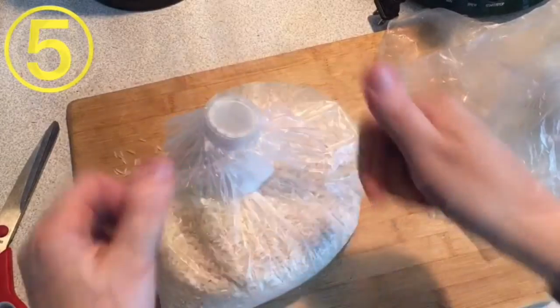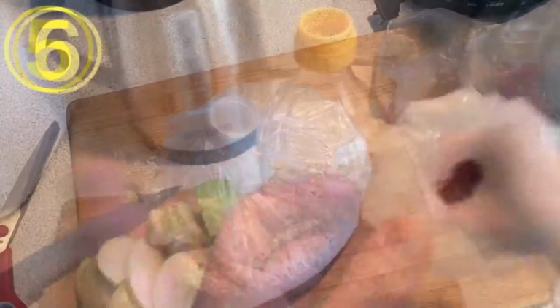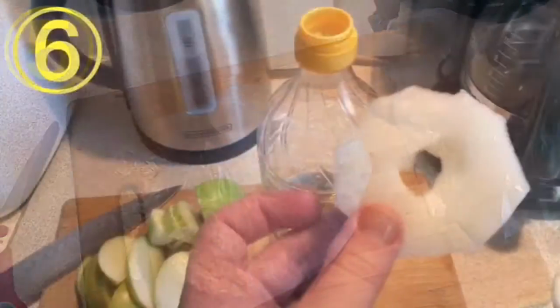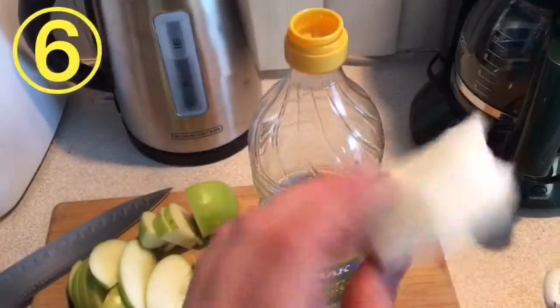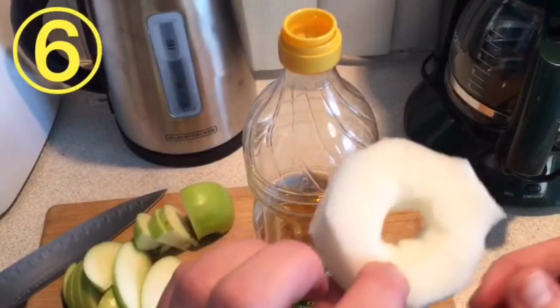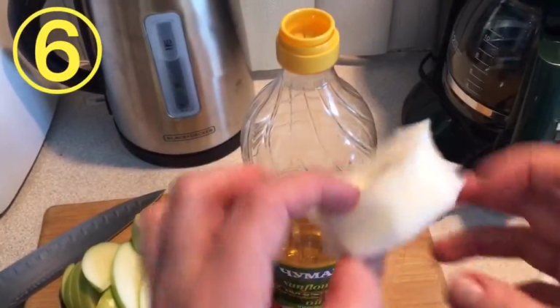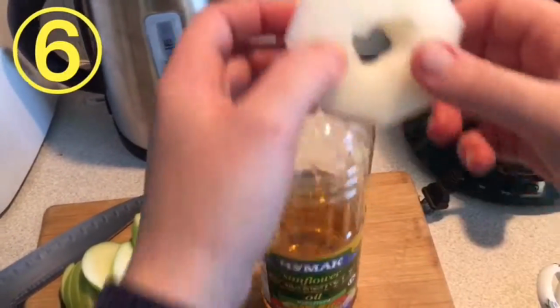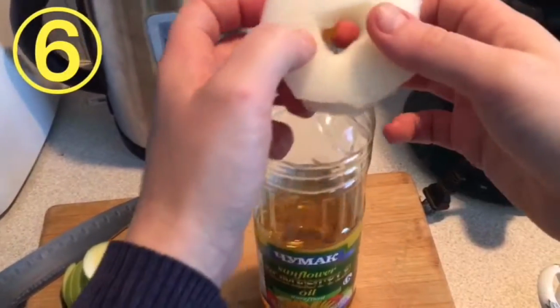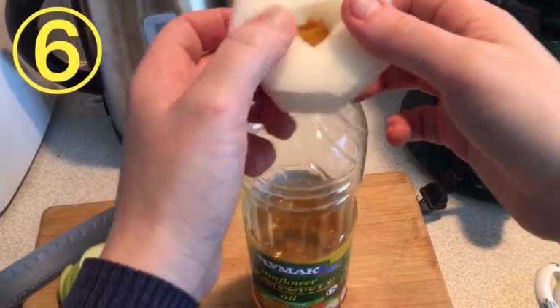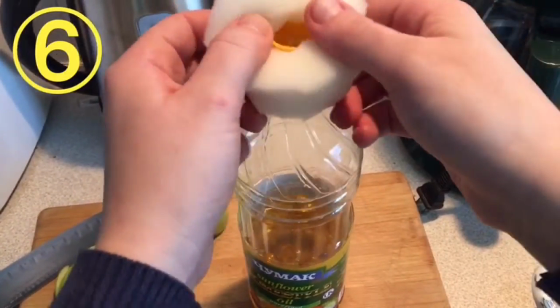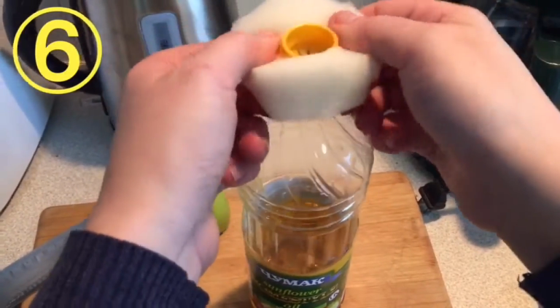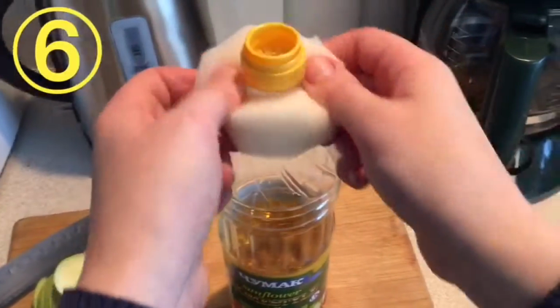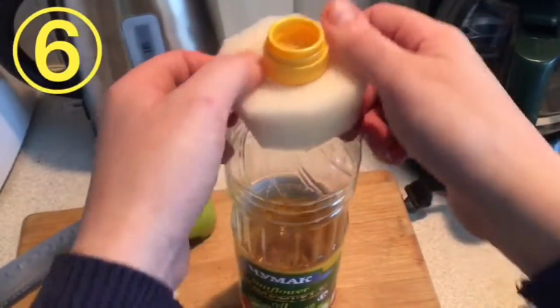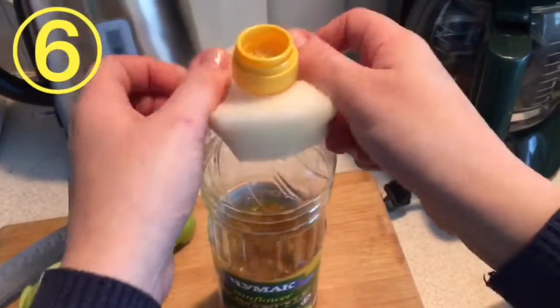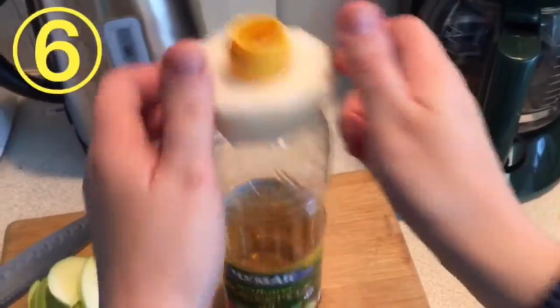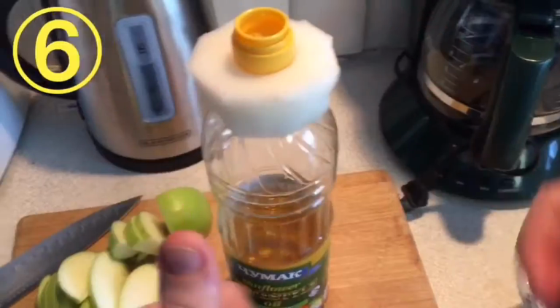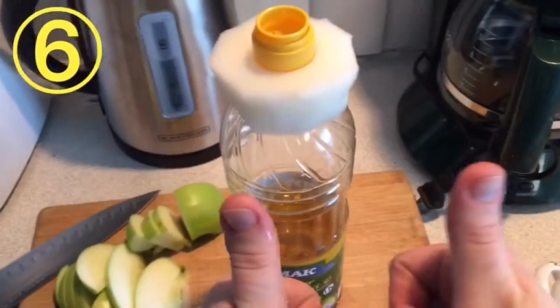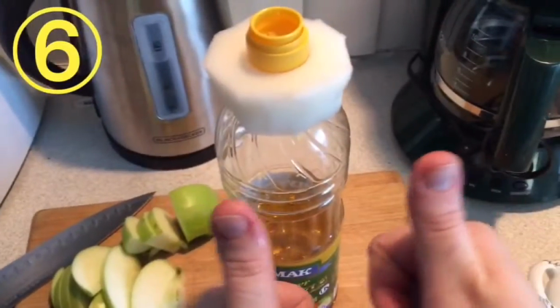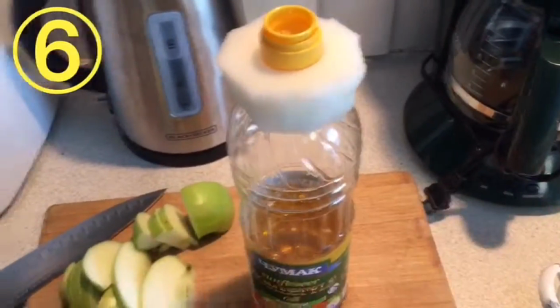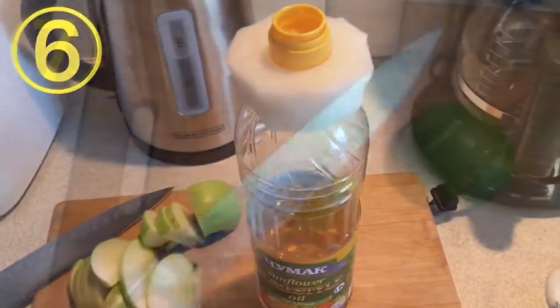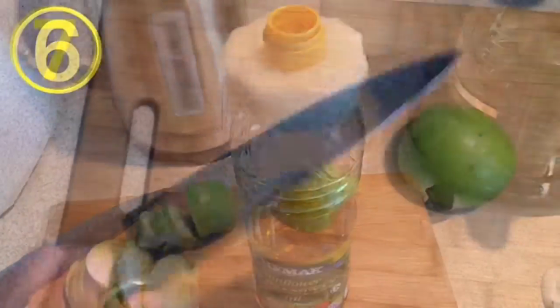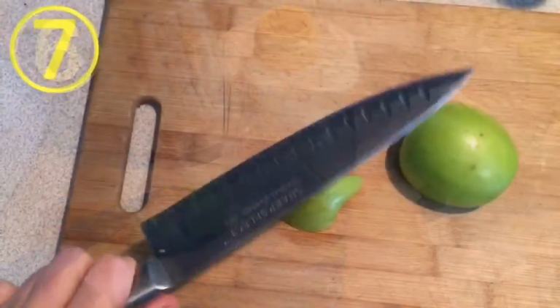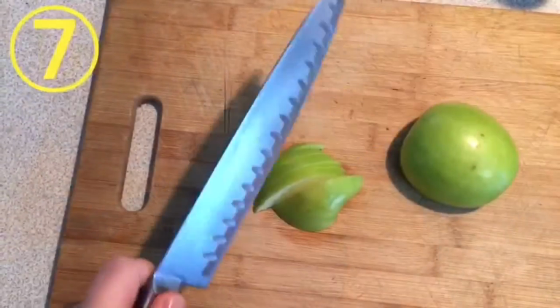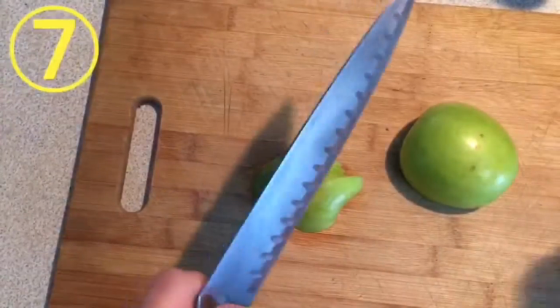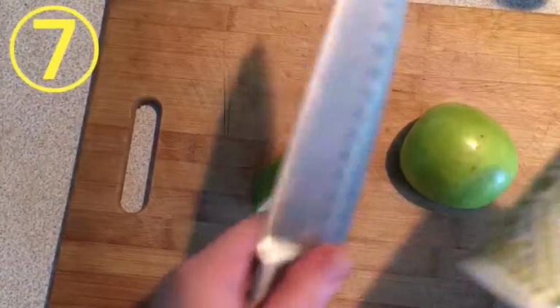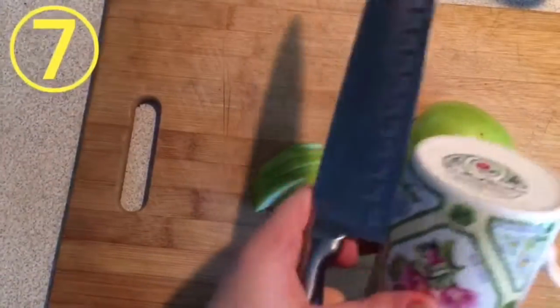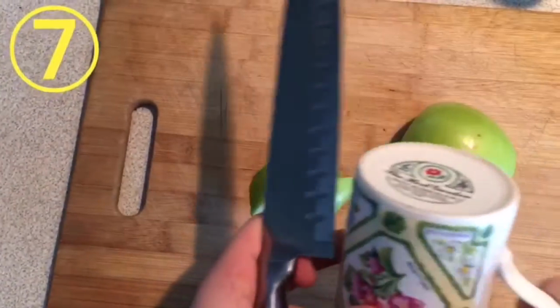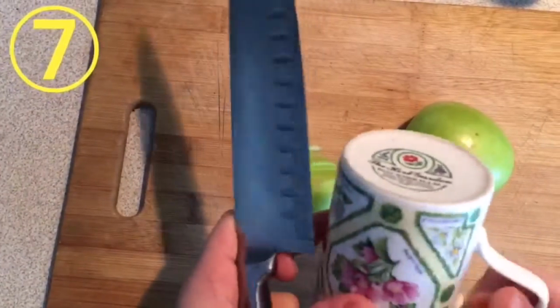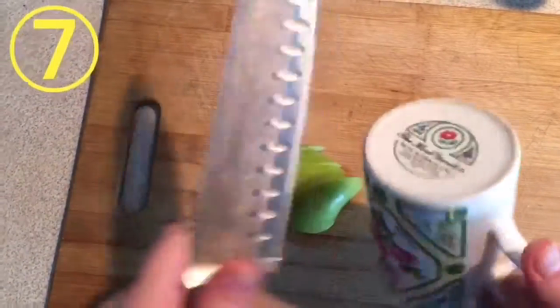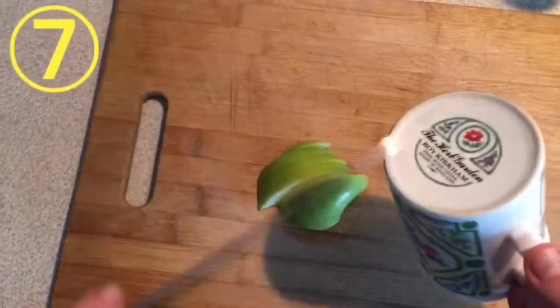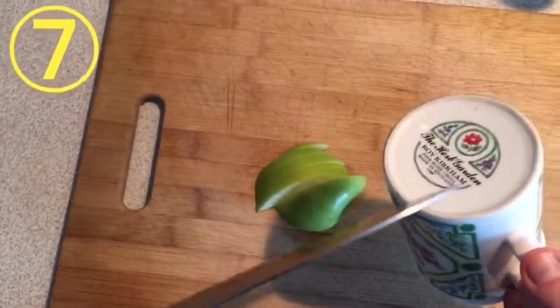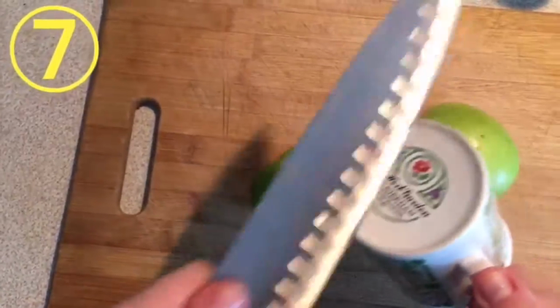To prevent oil drips on your bottle, place a piece of foam on top of it. Use the bottom of your ceramic mug to sharpen your knife.